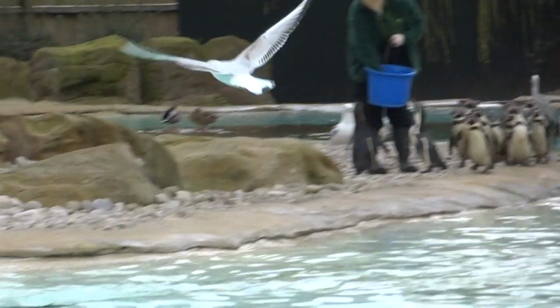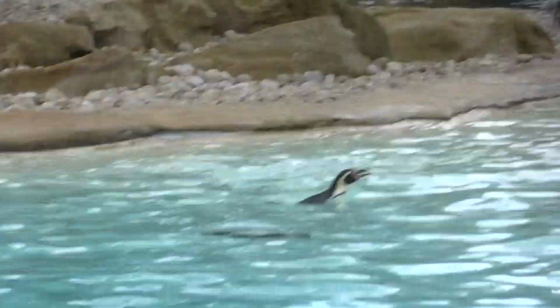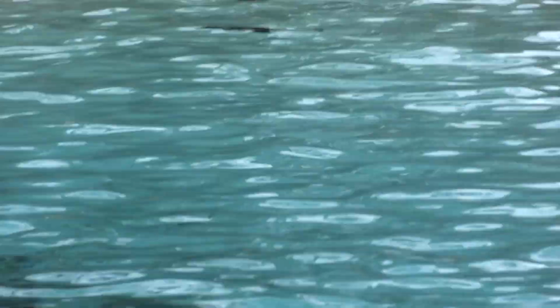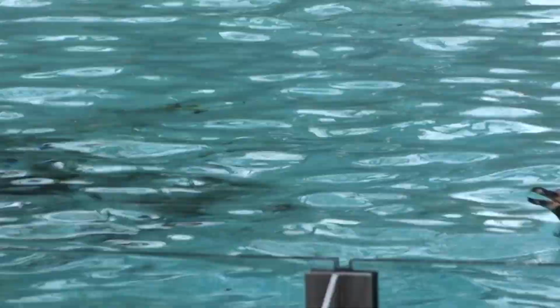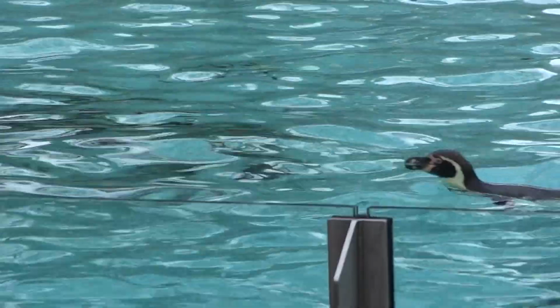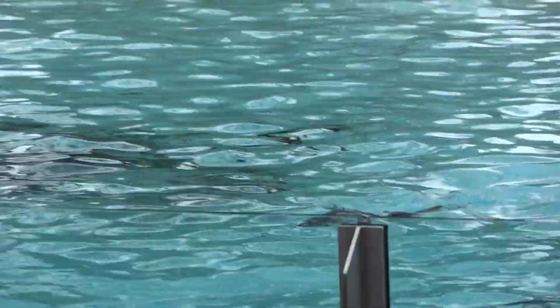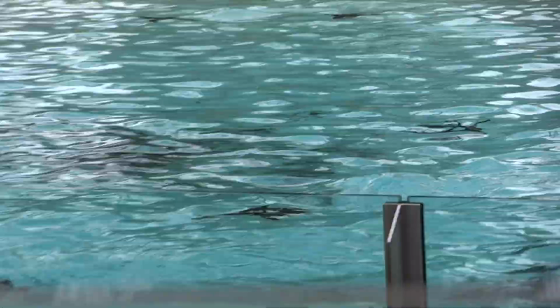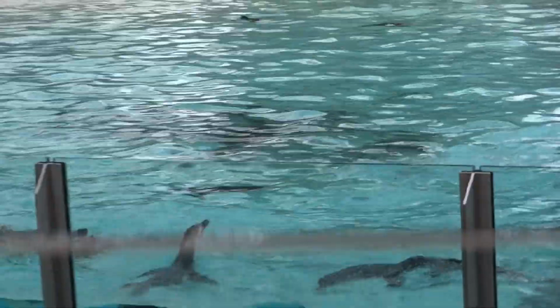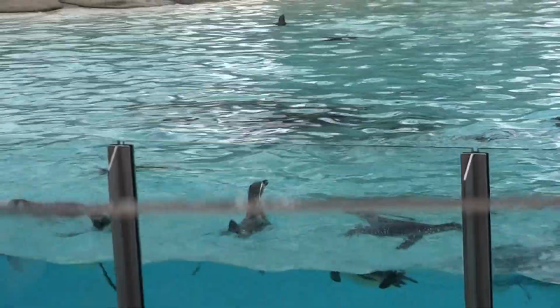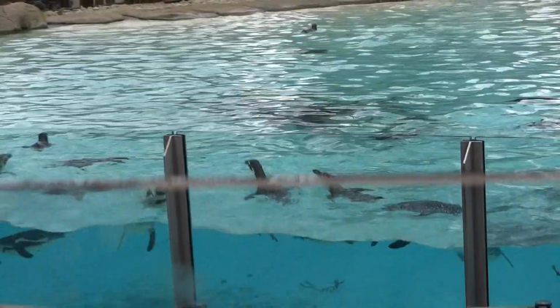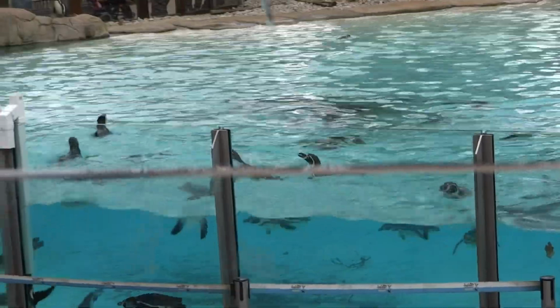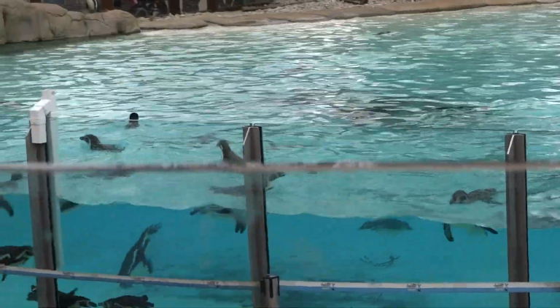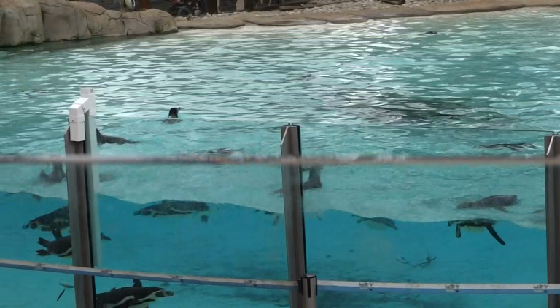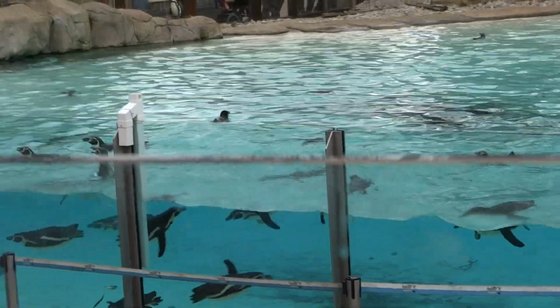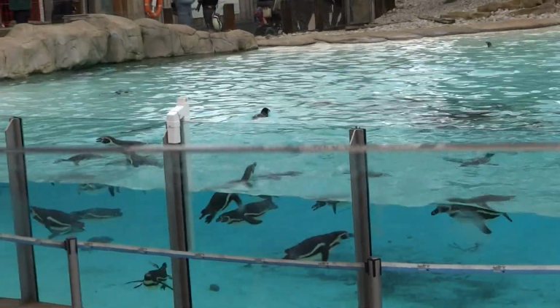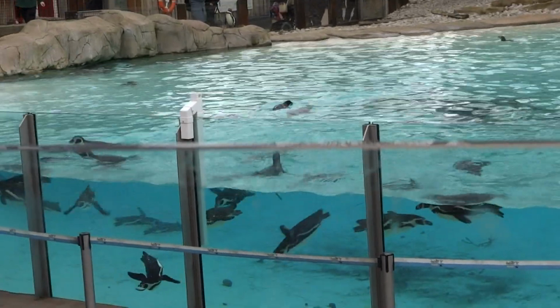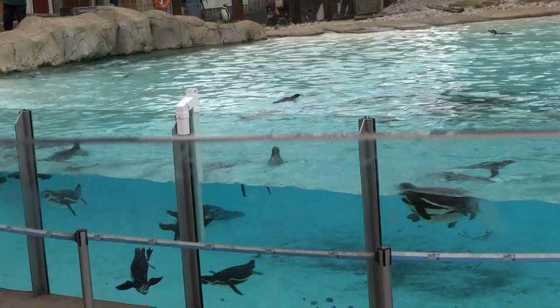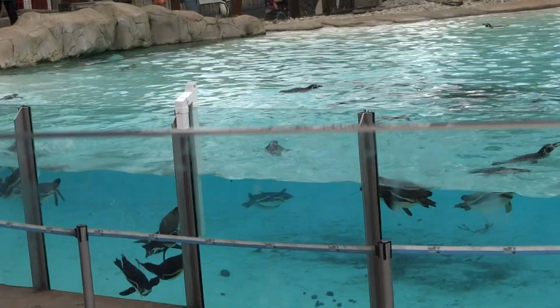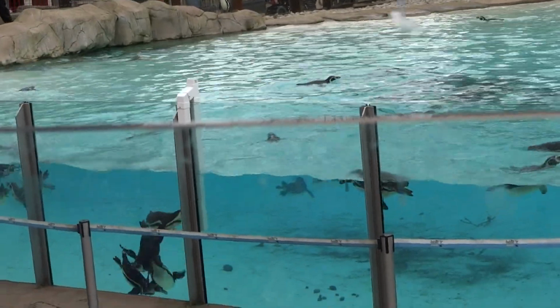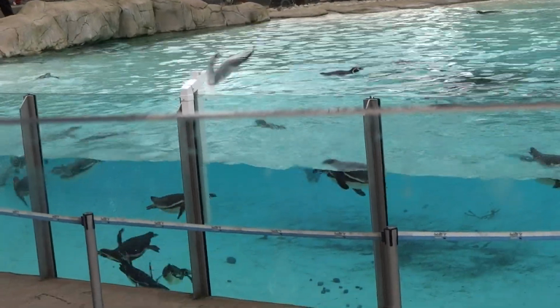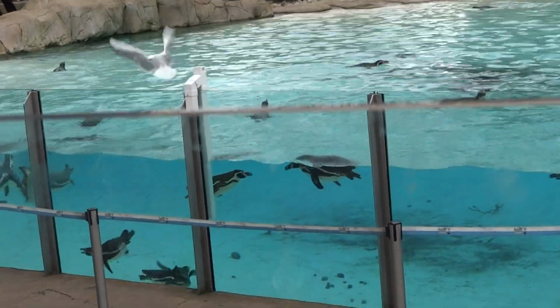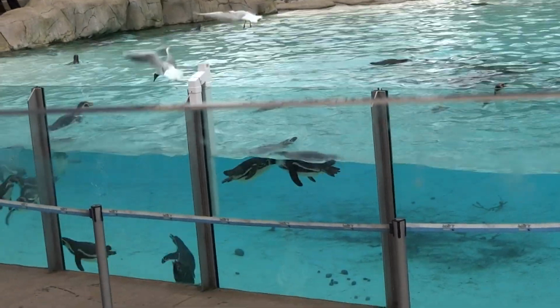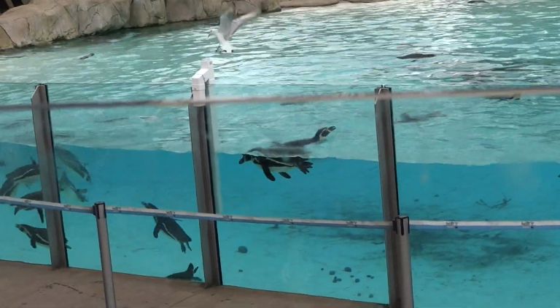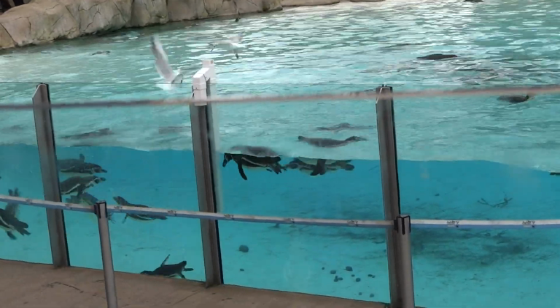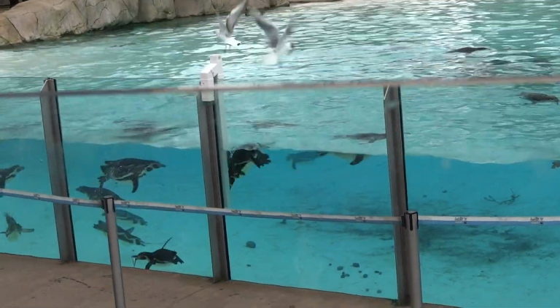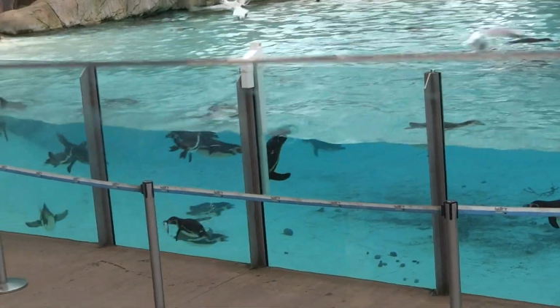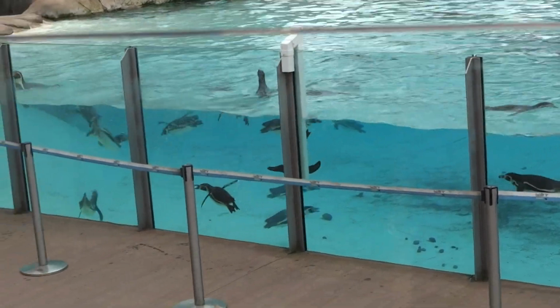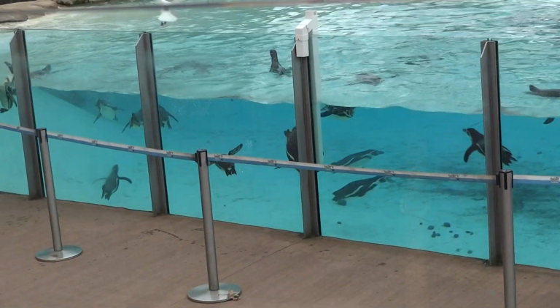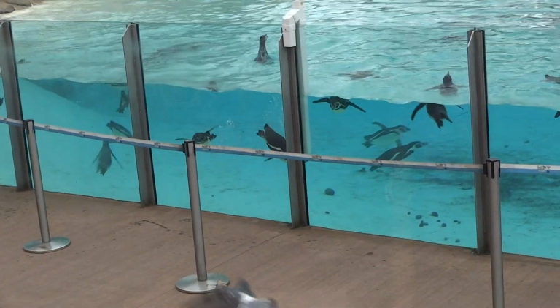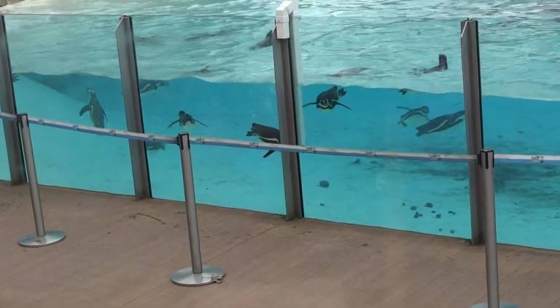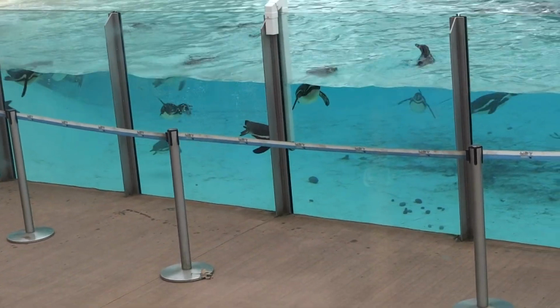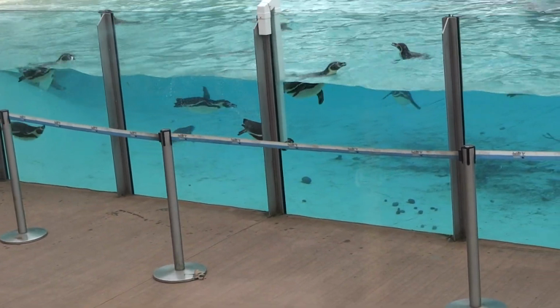For example, they also have two layers of feathers. There's the outer layer — the bit that we can see — and that acts a little bit like a wetsuit, allowing them to dive for long periods of time. And then underneath that they also have a nice thick insulating layer to keep them warm at all temperatures.